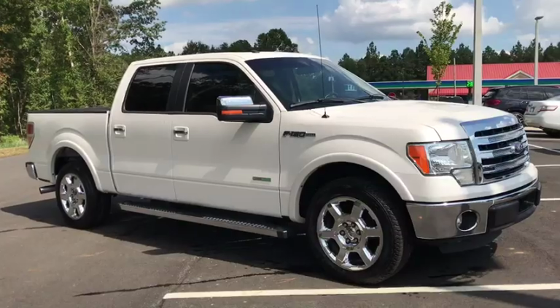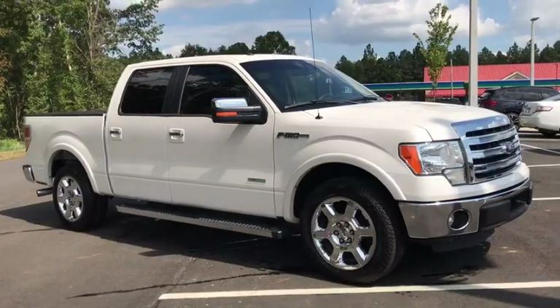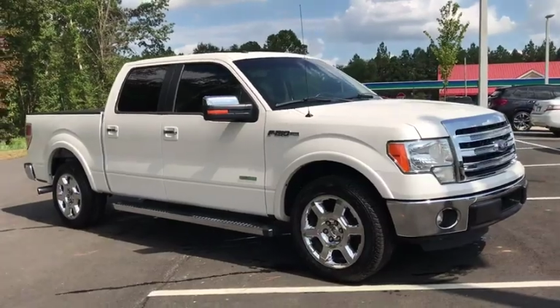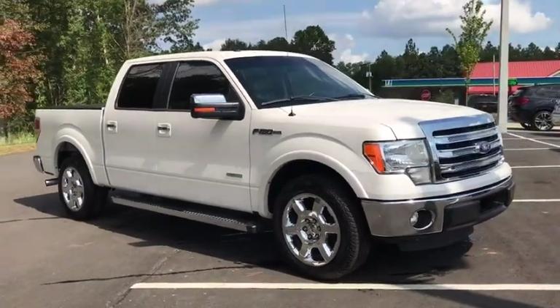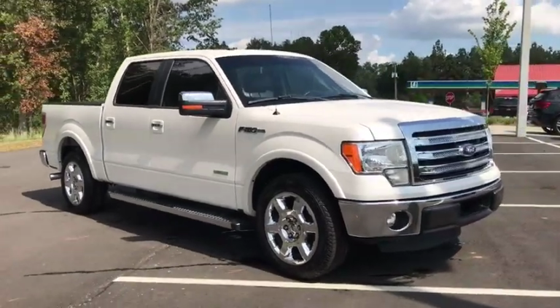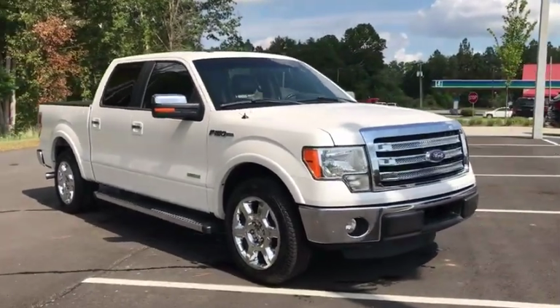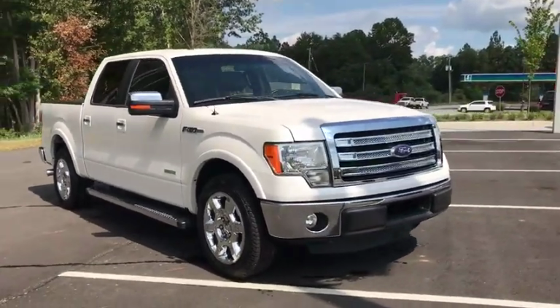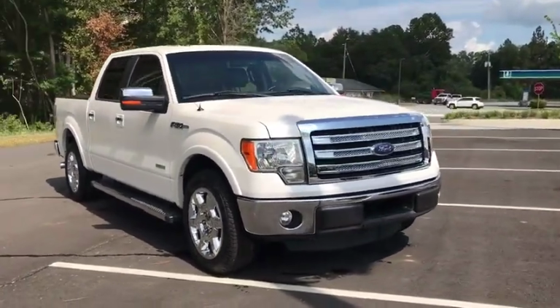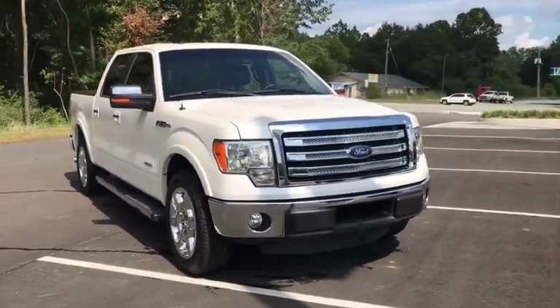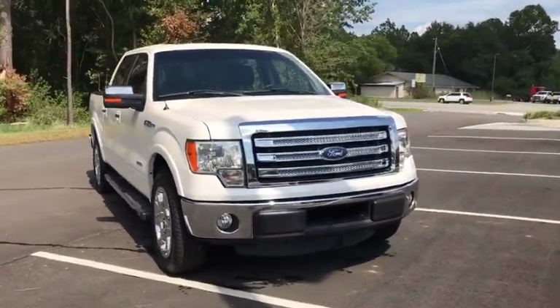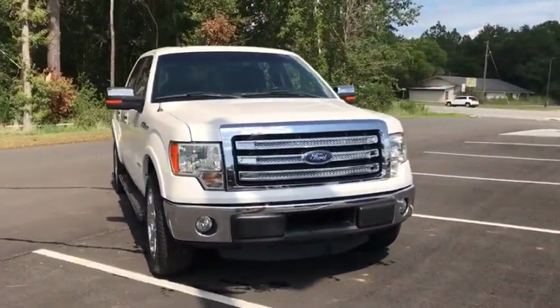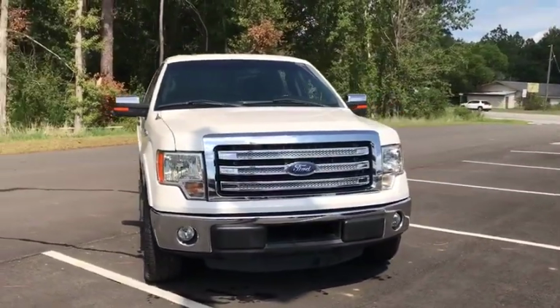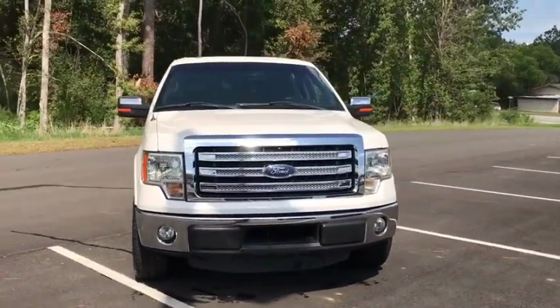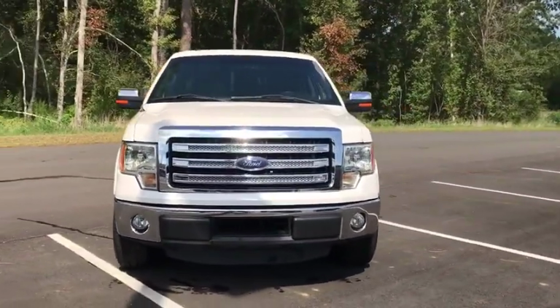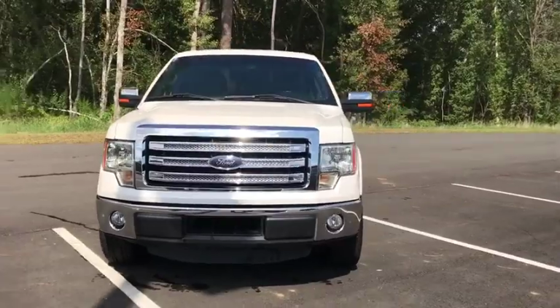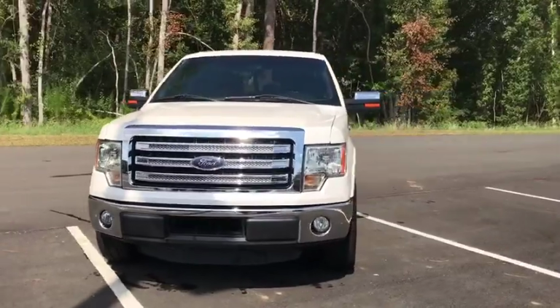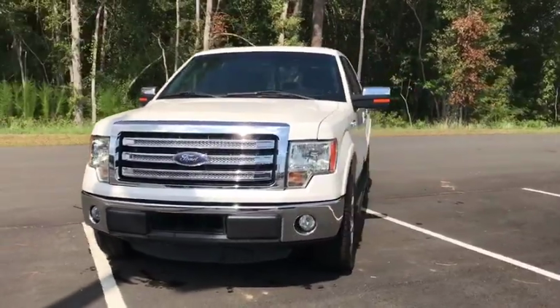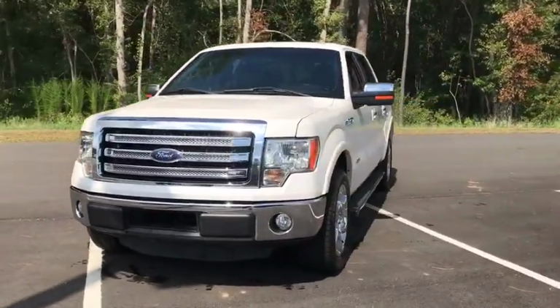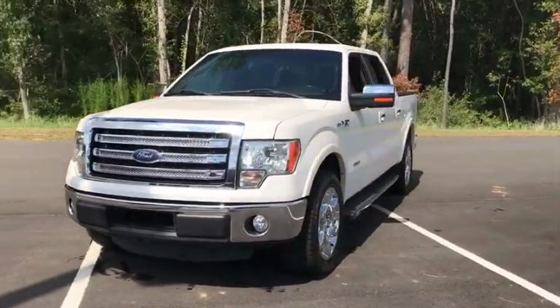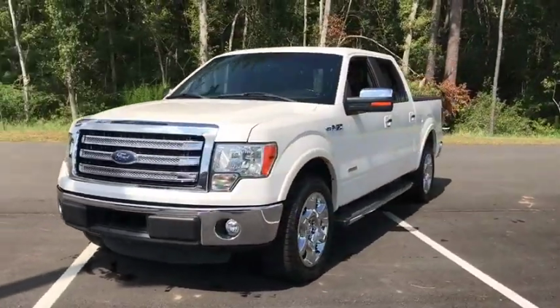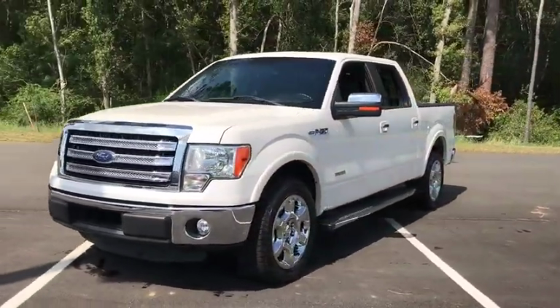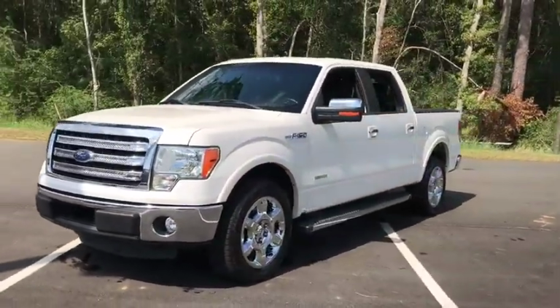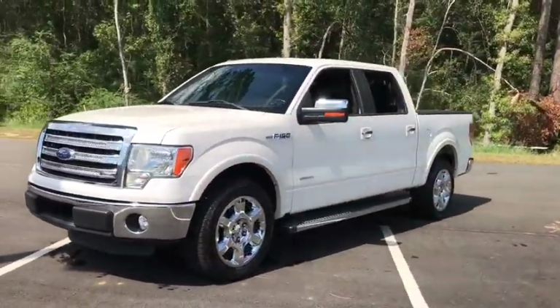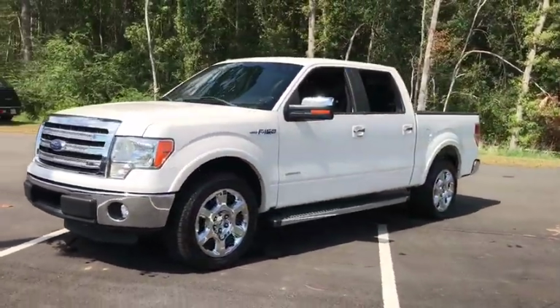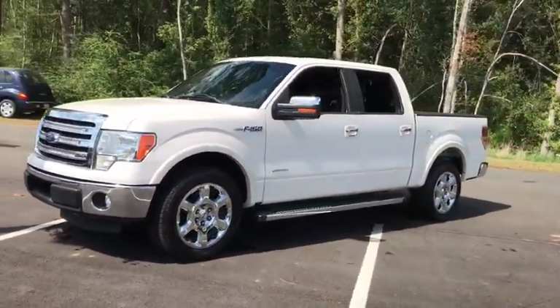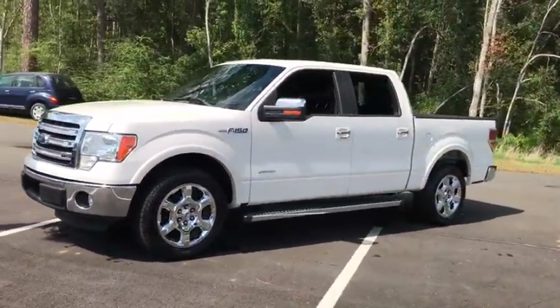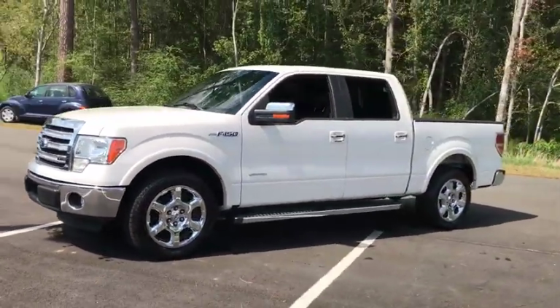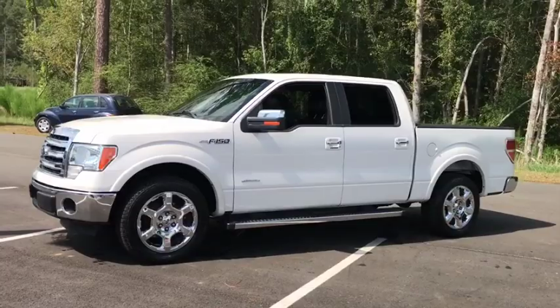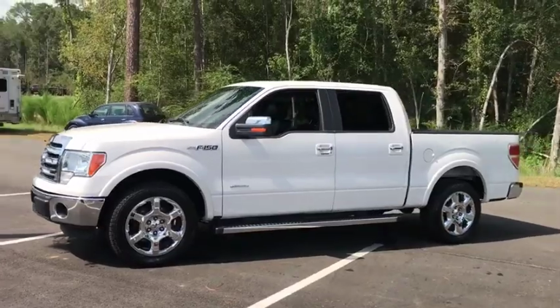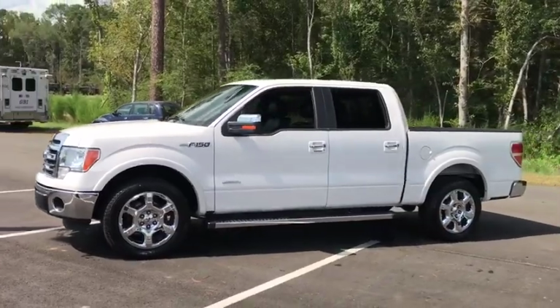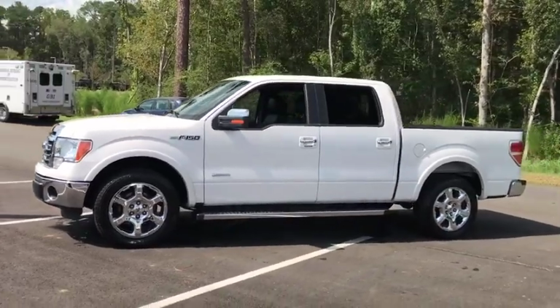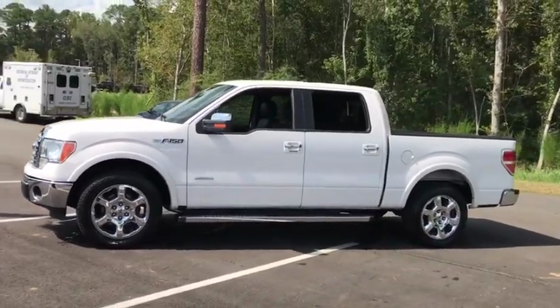Looking for the right vehicle? Check out the 2014 Ford F-150. A Ford F-150 knows how to handle any situation. It's built to follow orders. No whining.